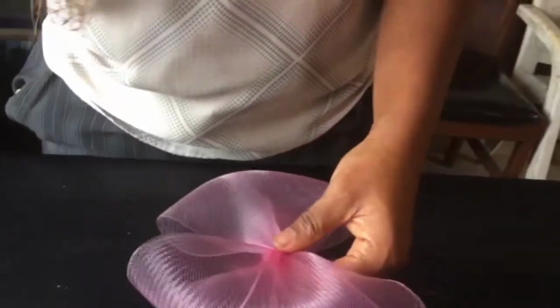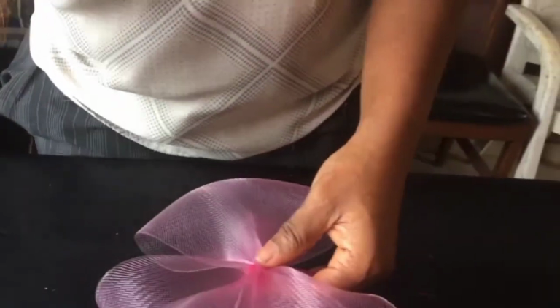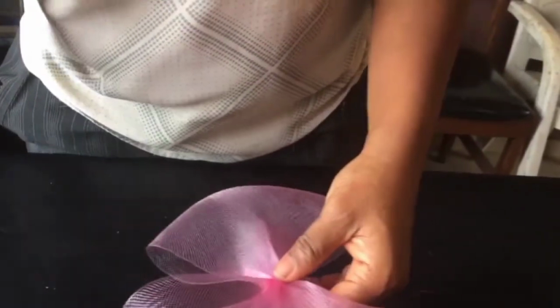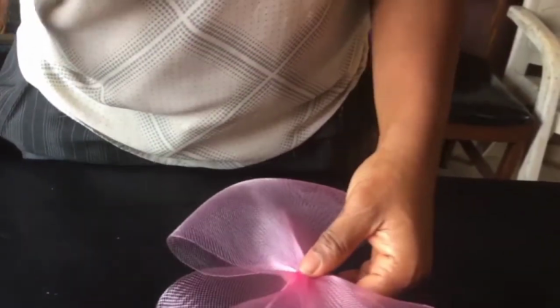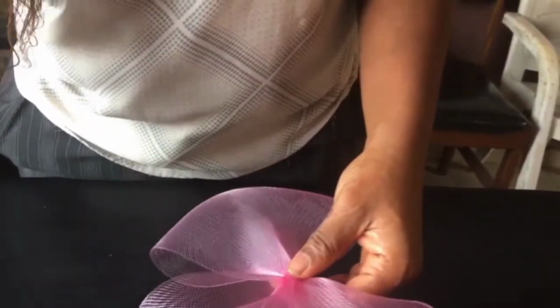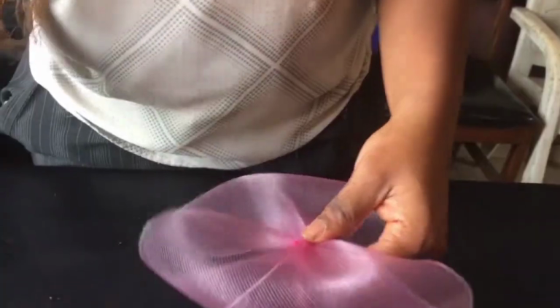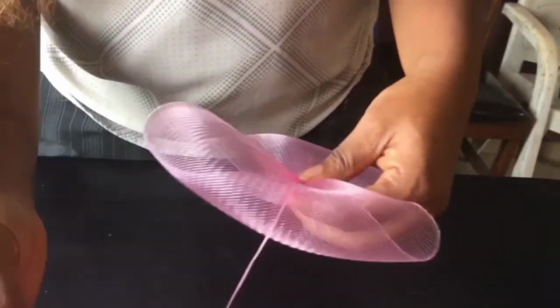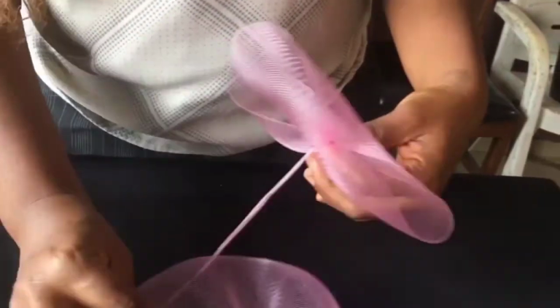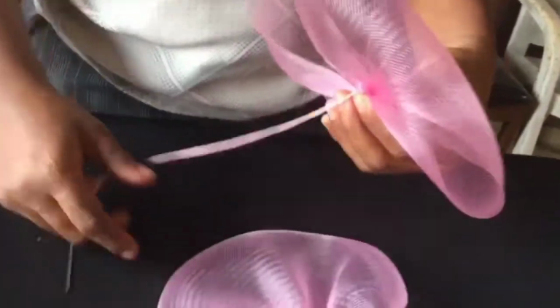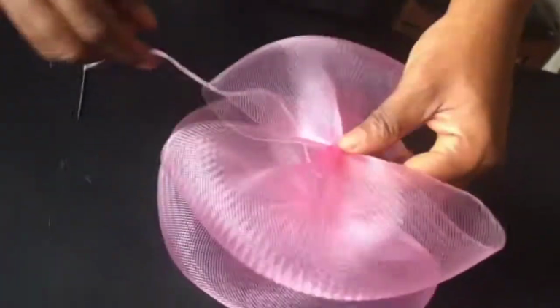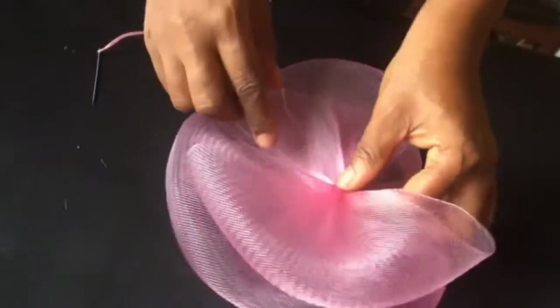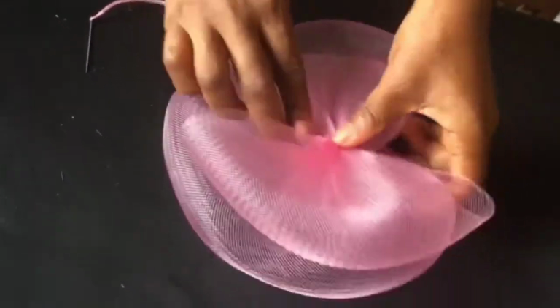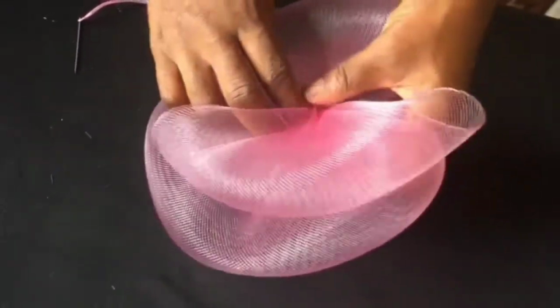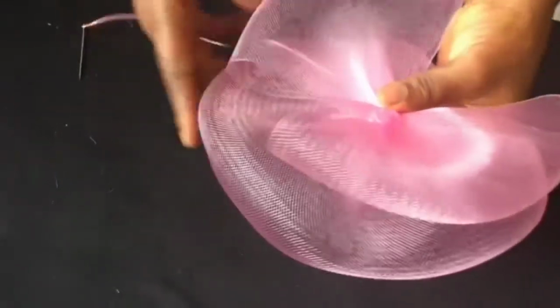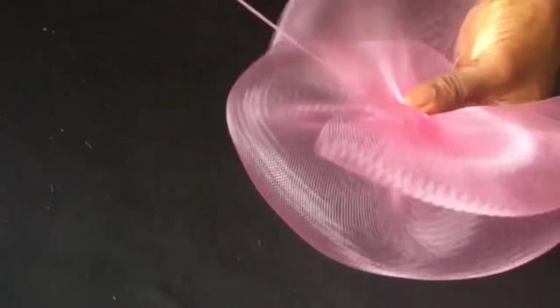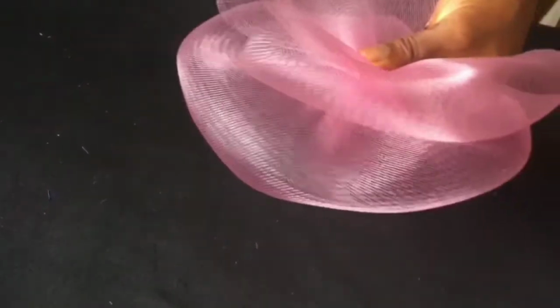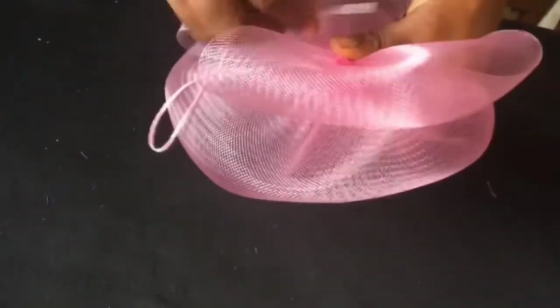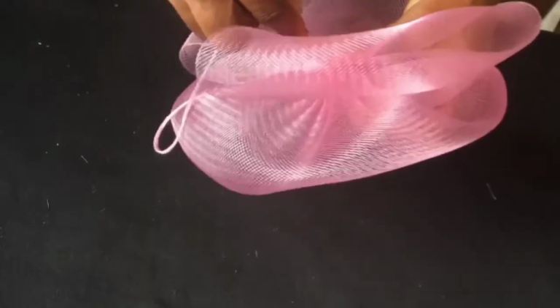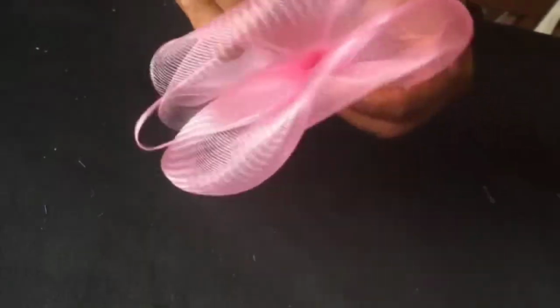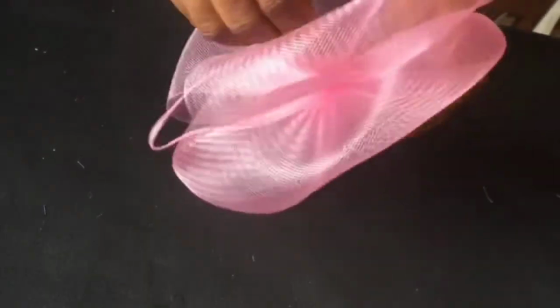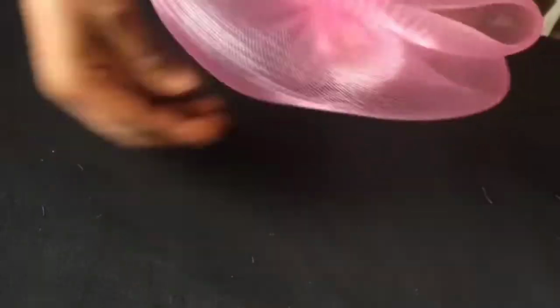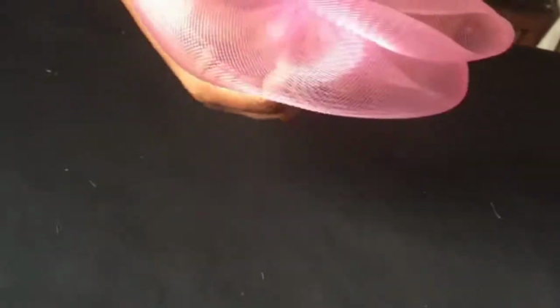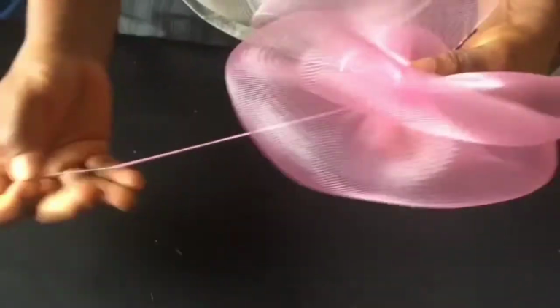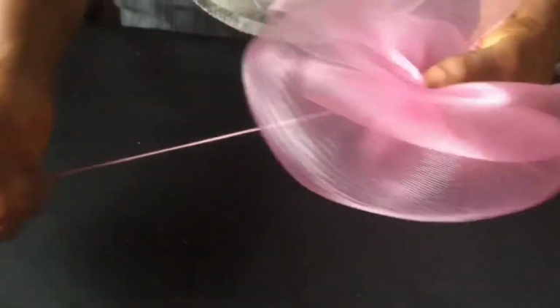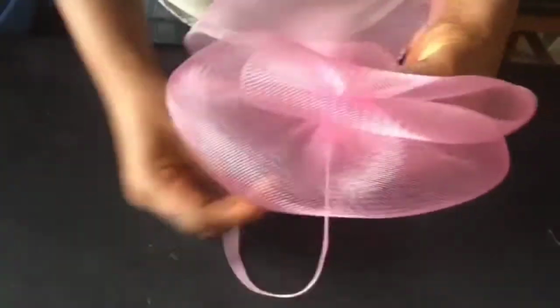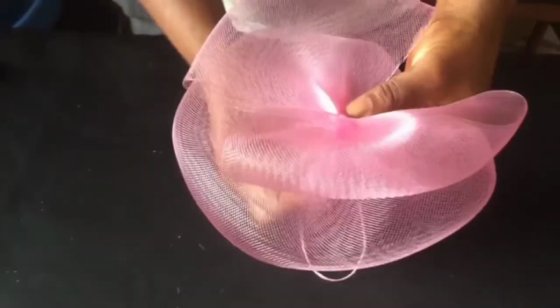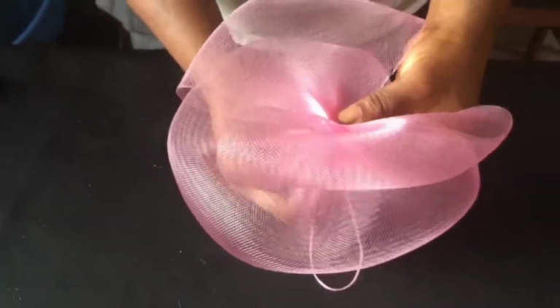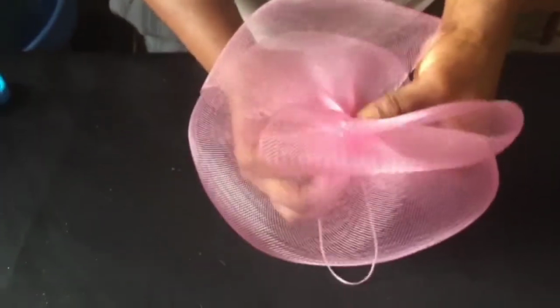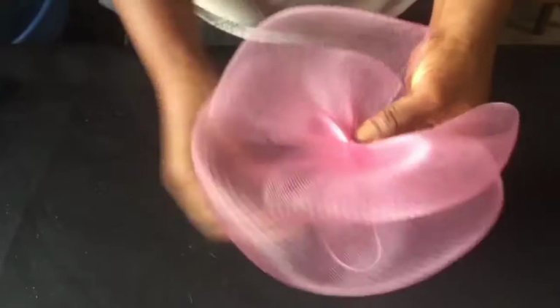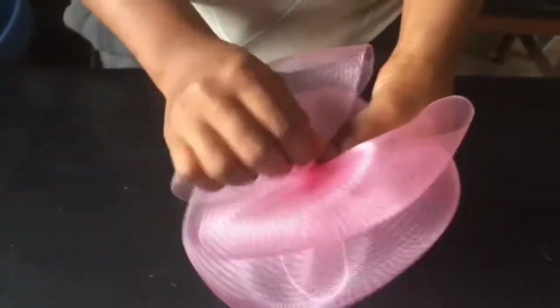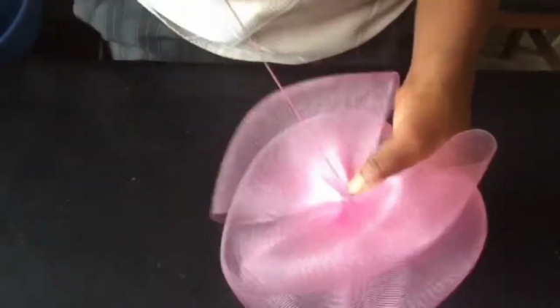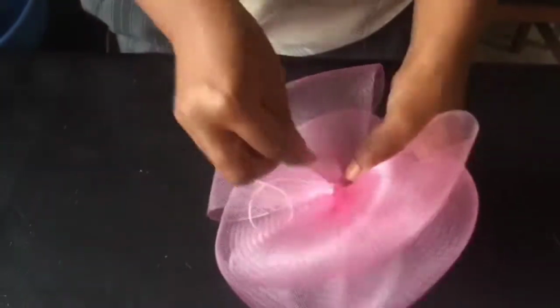So now our bow is ready. We're going to place it on top of the base. And we sew it to secure the two firmly together.